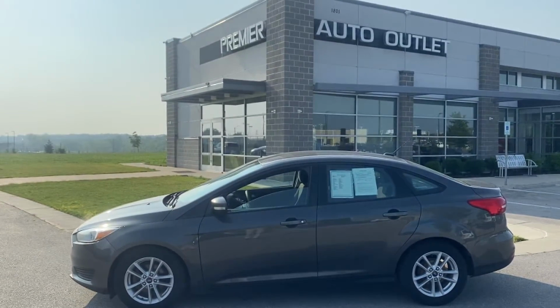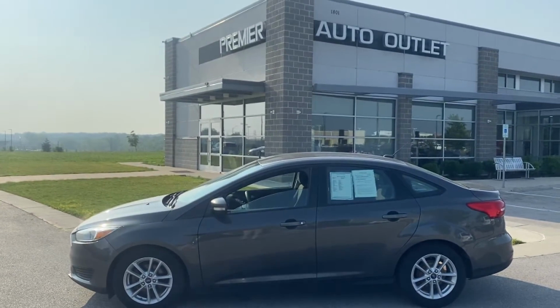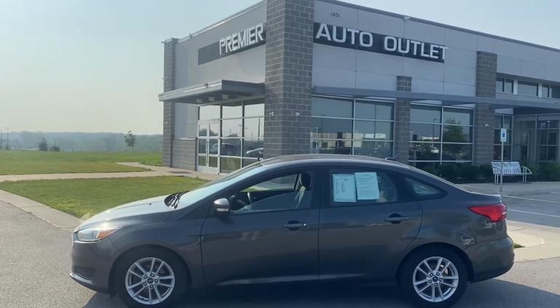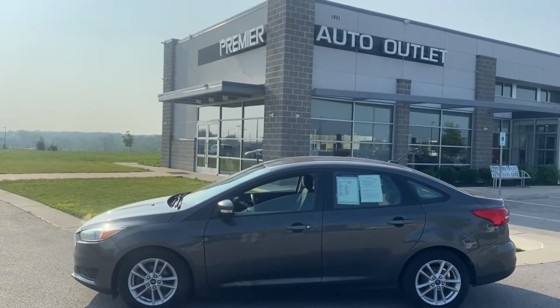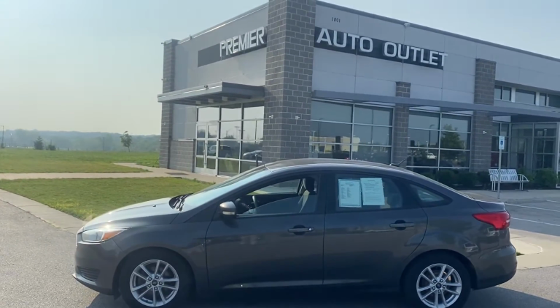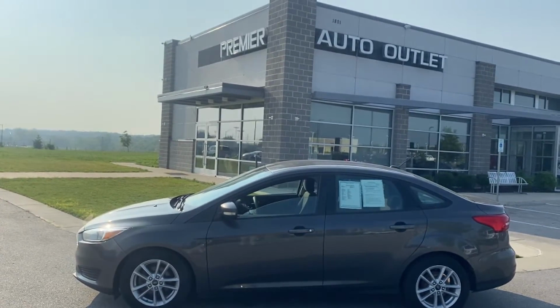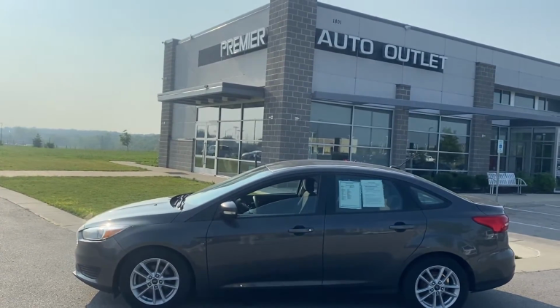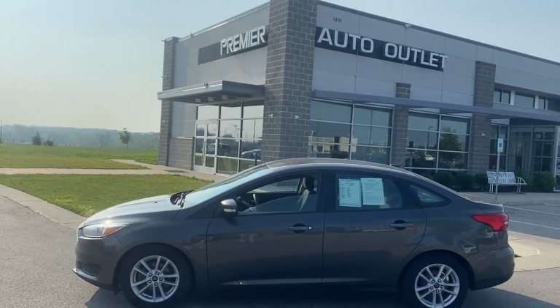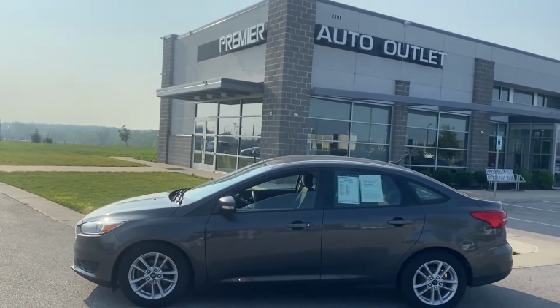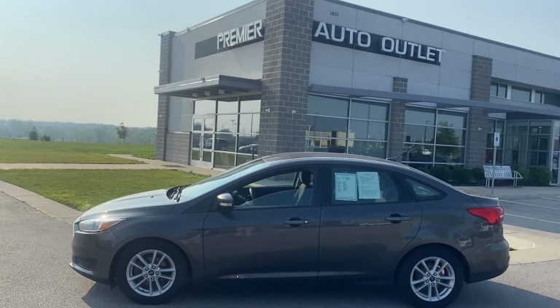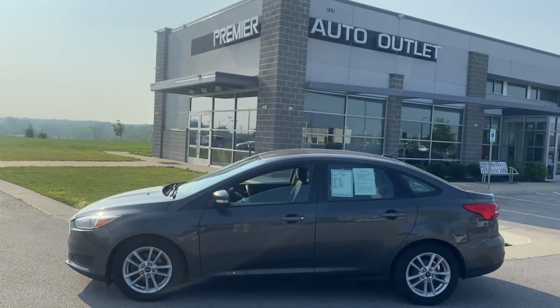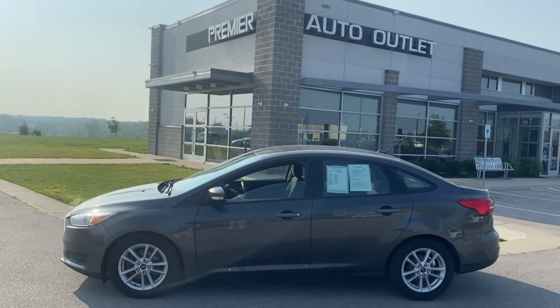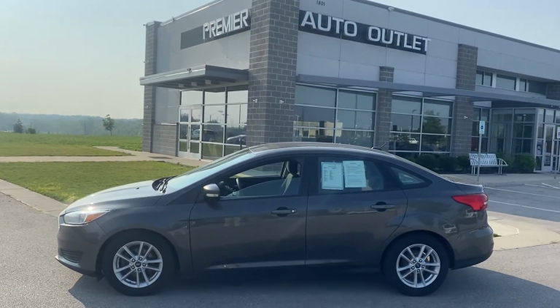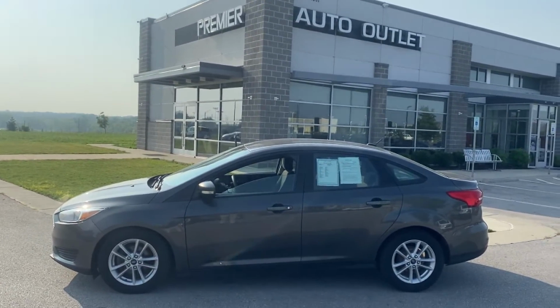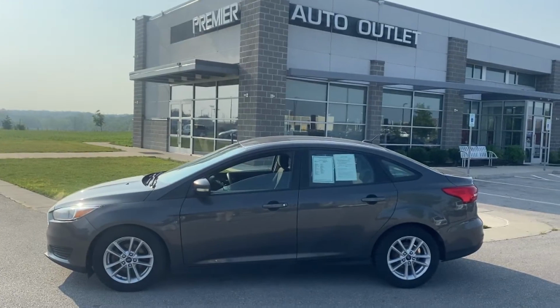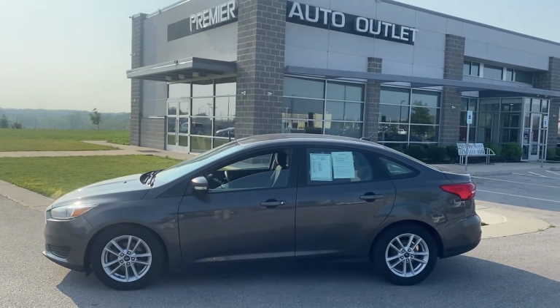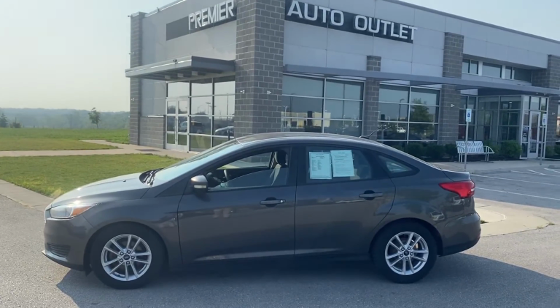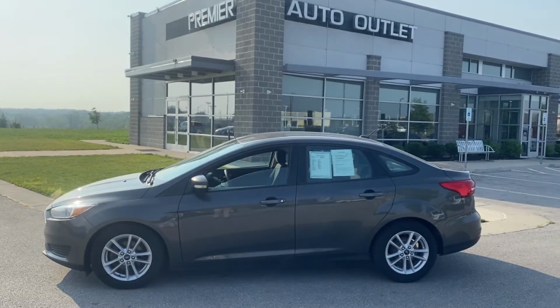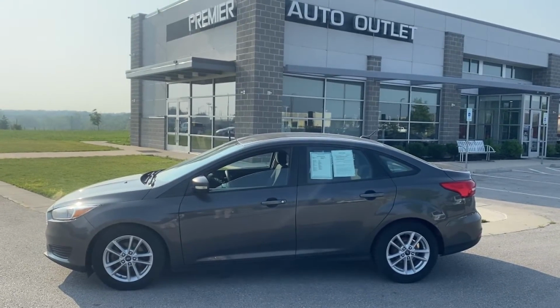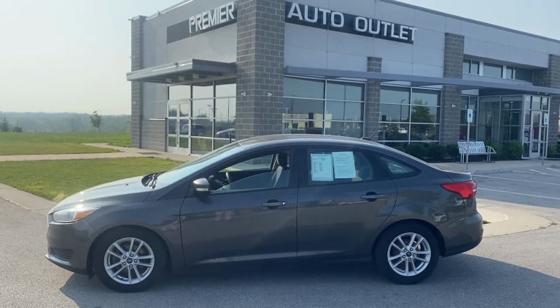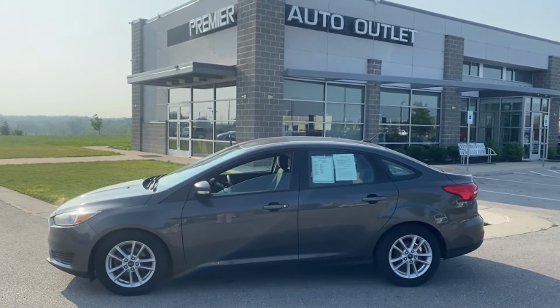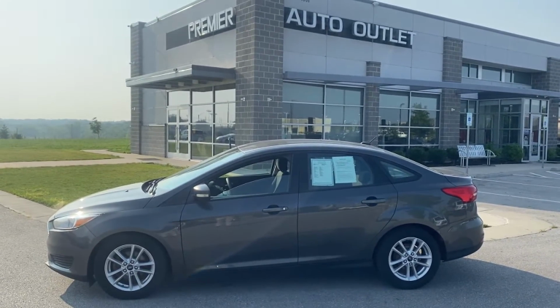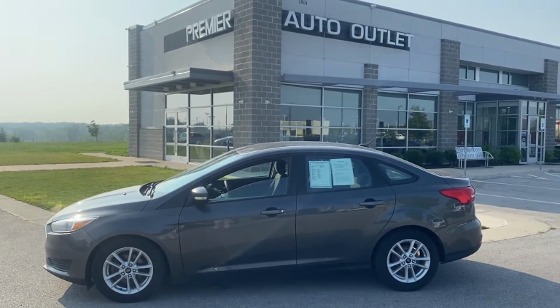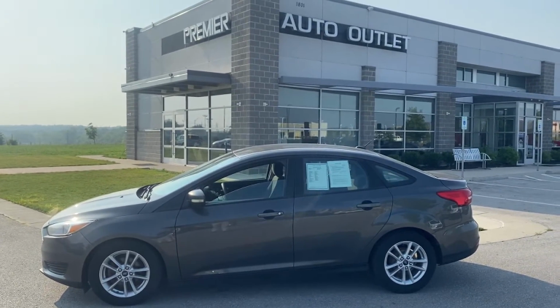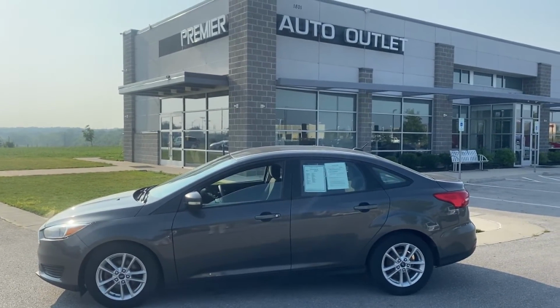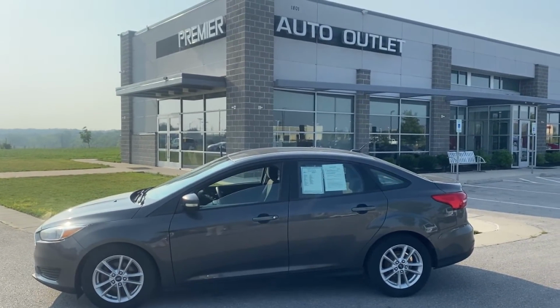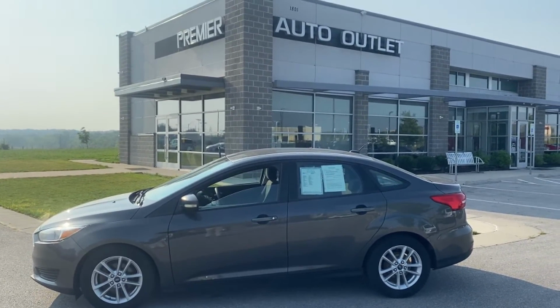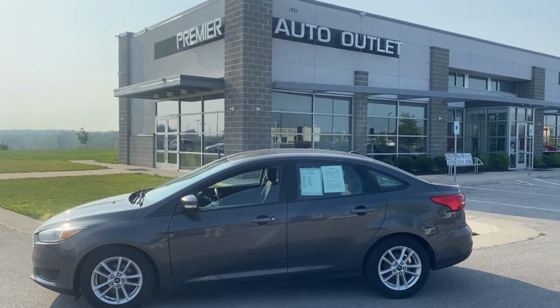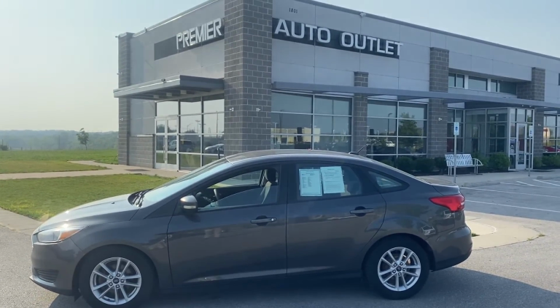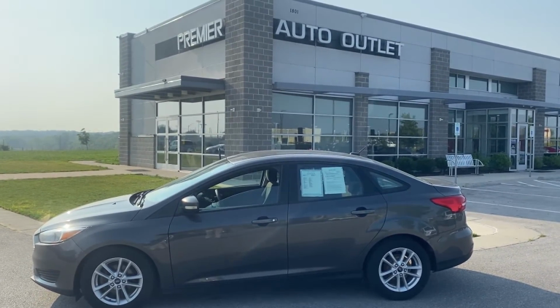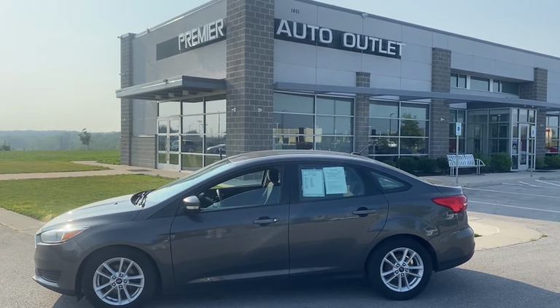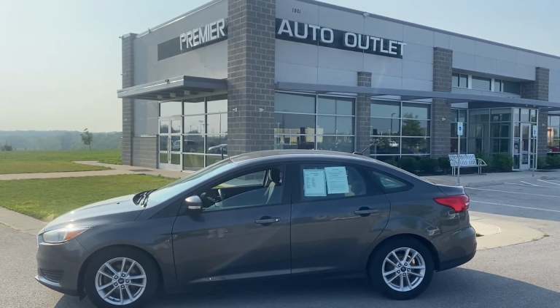Like I said, my name is Scott, I'm with Premier Auto Outlet. When you make that call, the number is 913-940-8801. I look forward to hearing back from you.